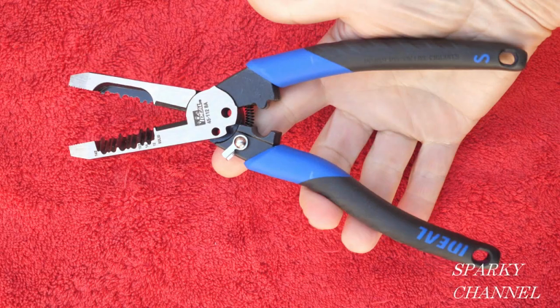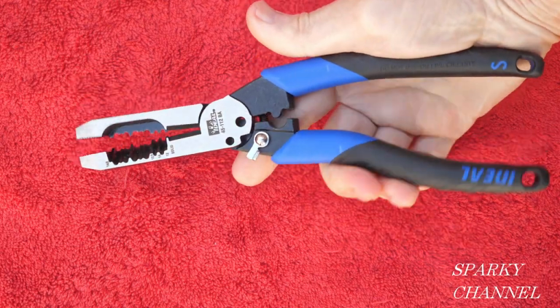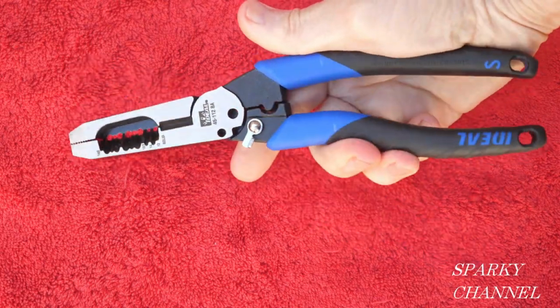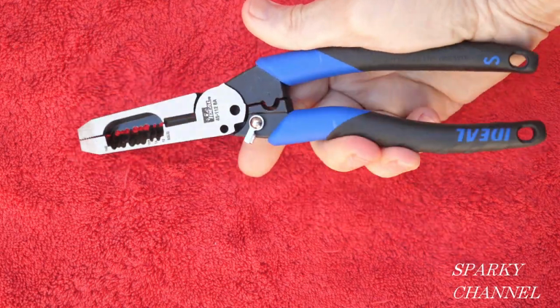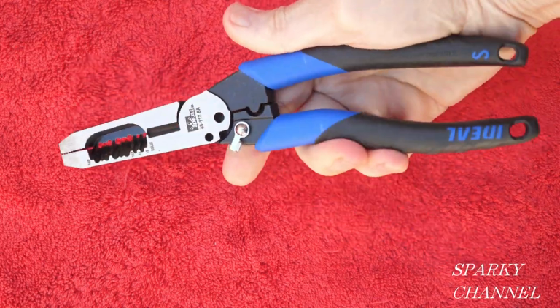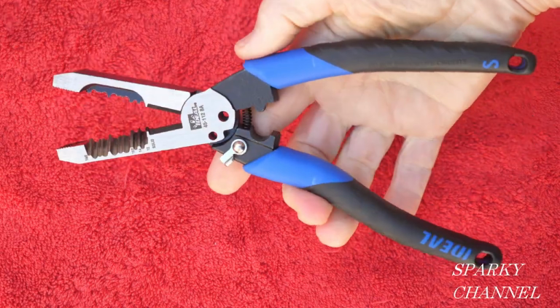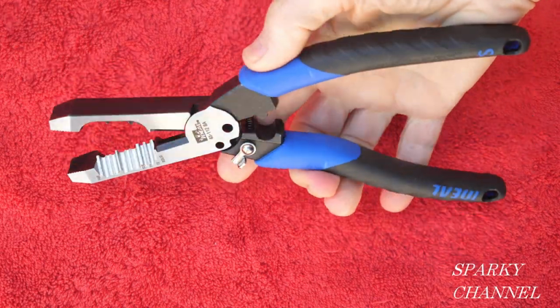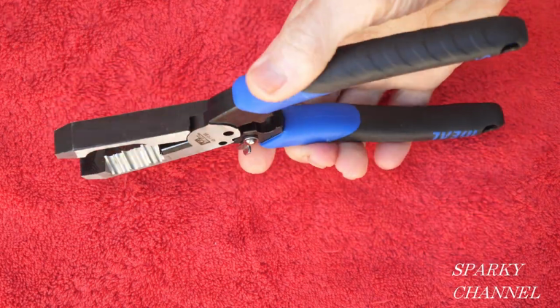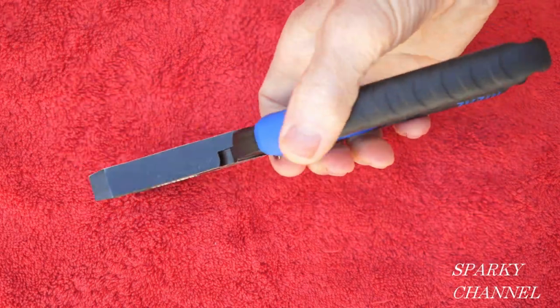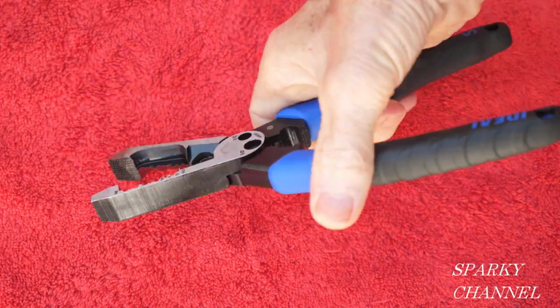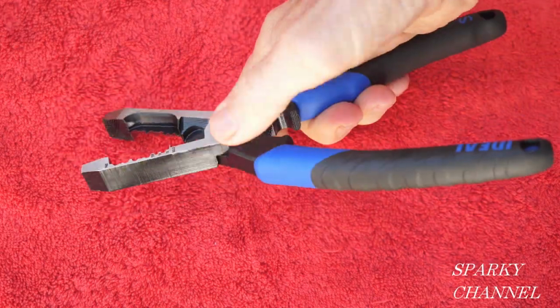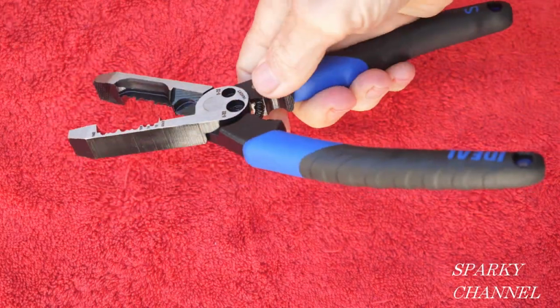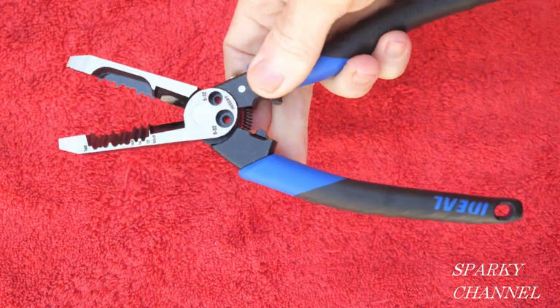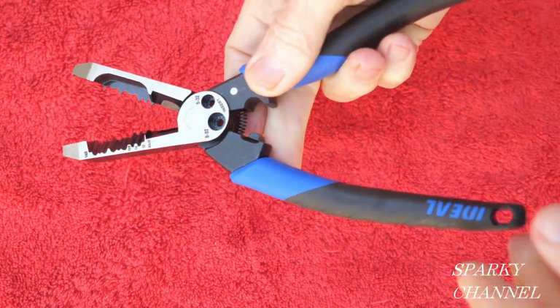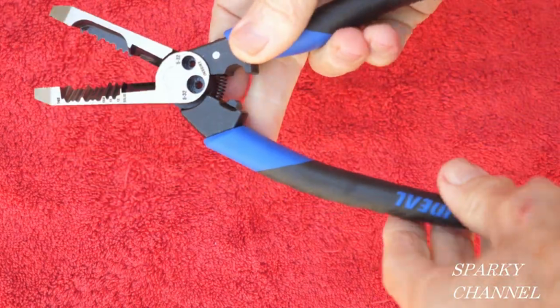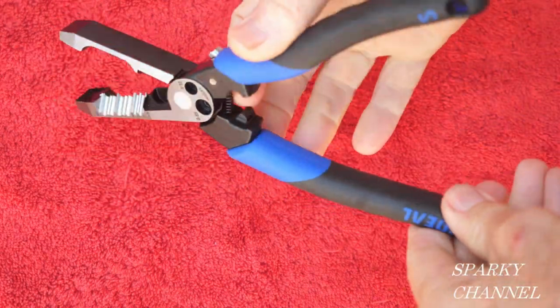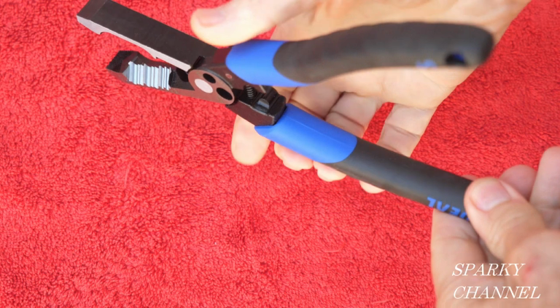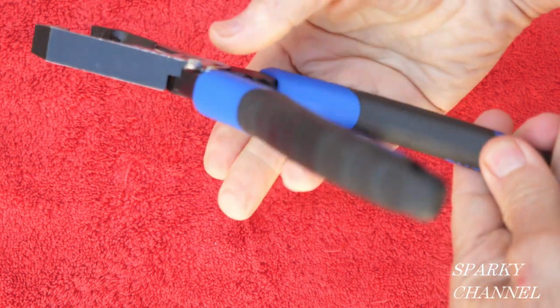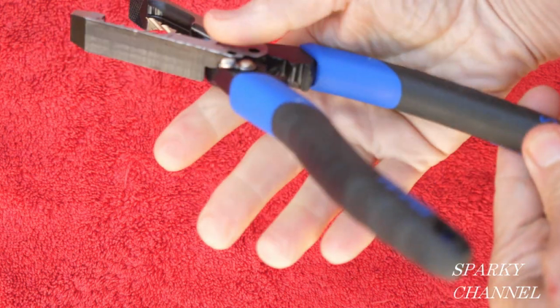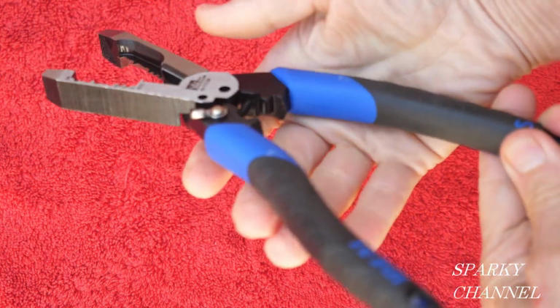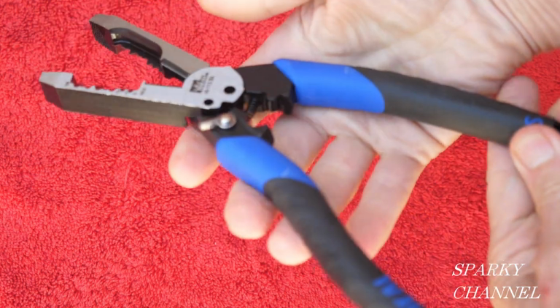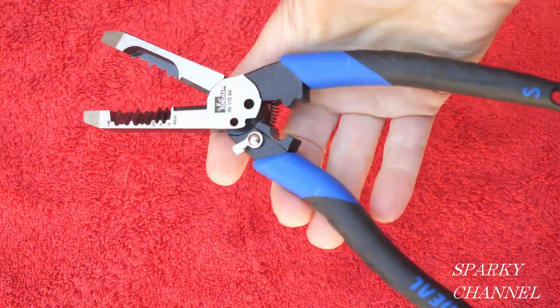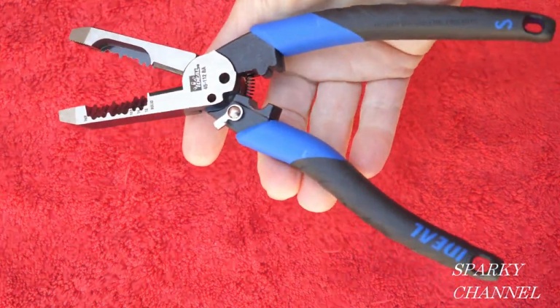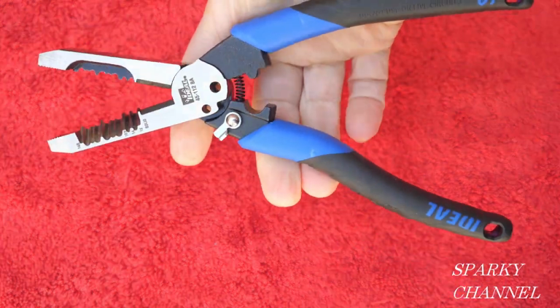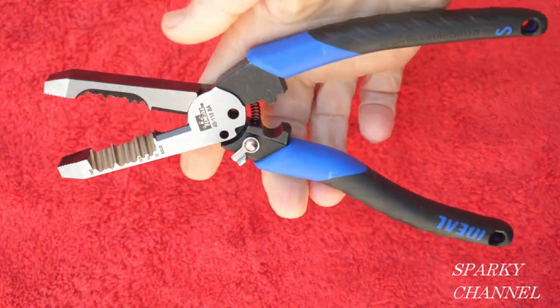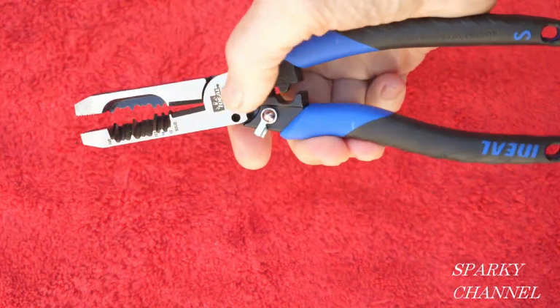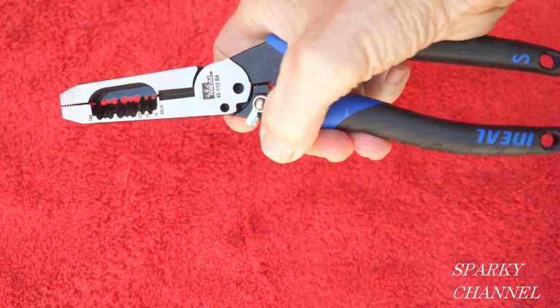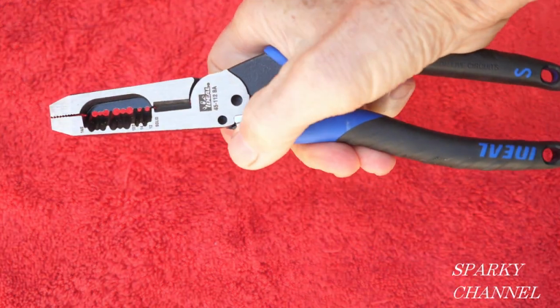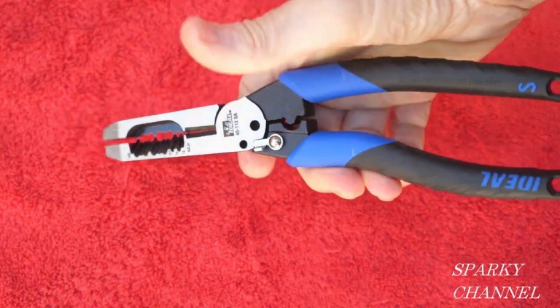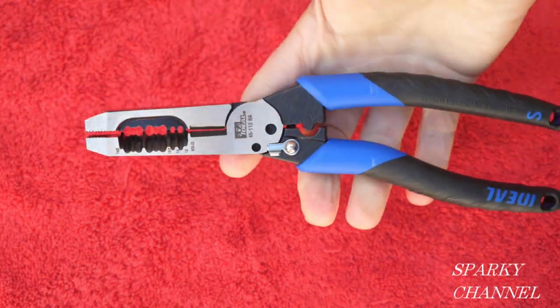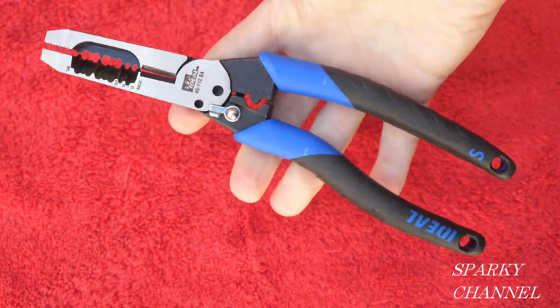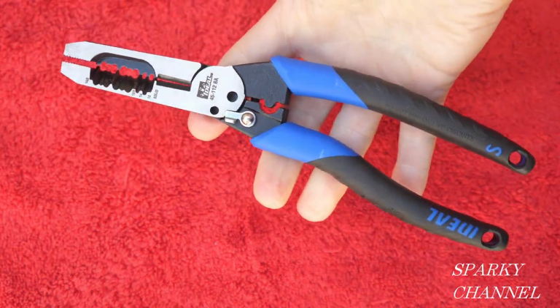Hi, this is Bill for Sparky Channel, and today I'd like to introduce you to the brand new Ideal forged heavy duty dual NM wire strippers.